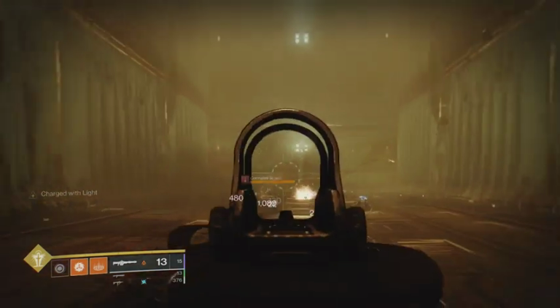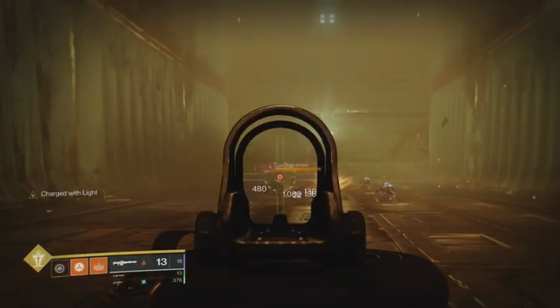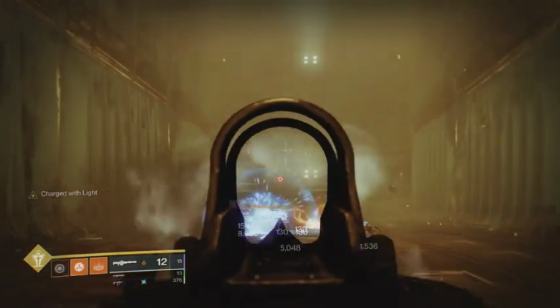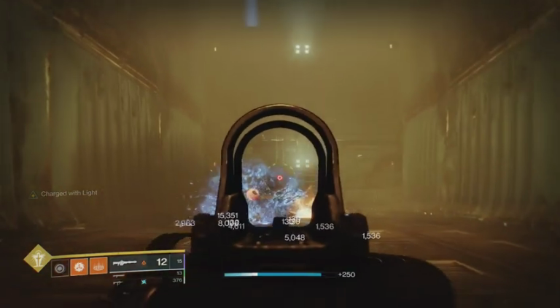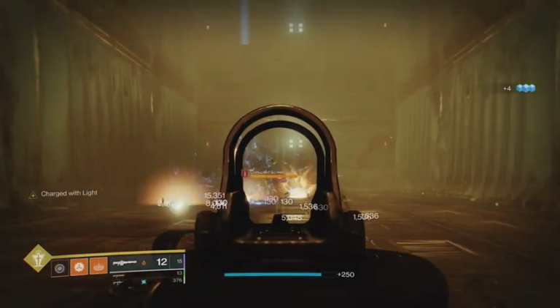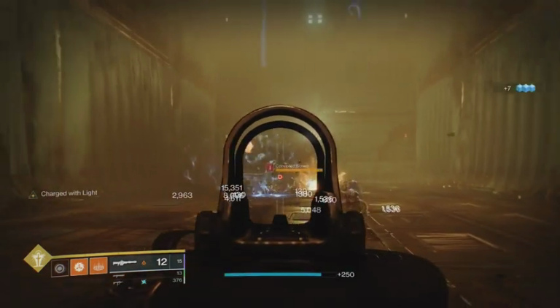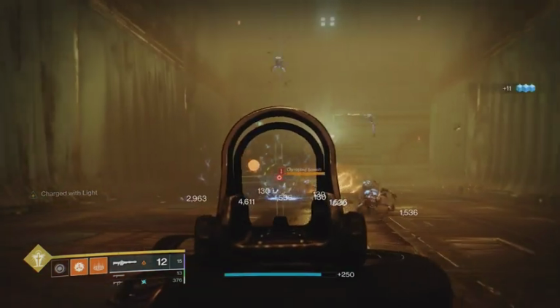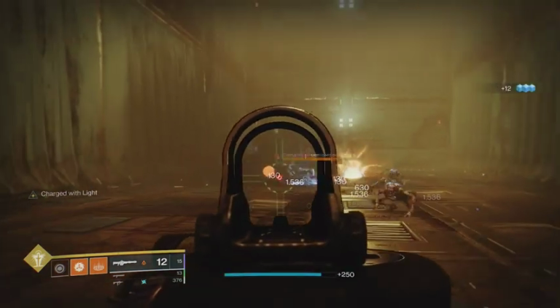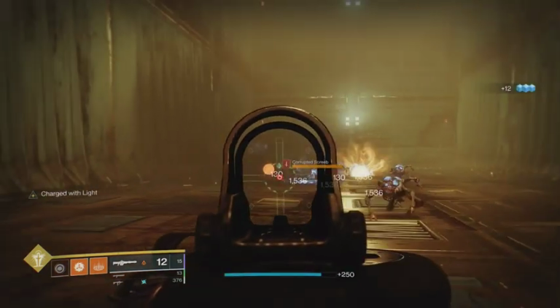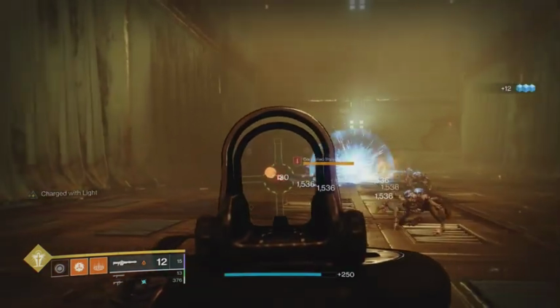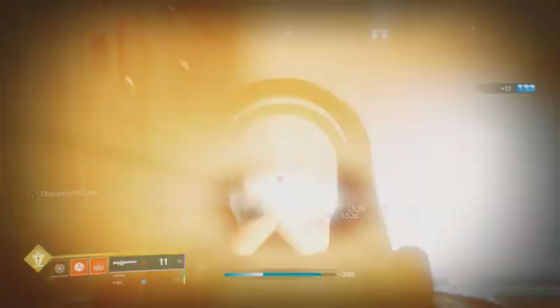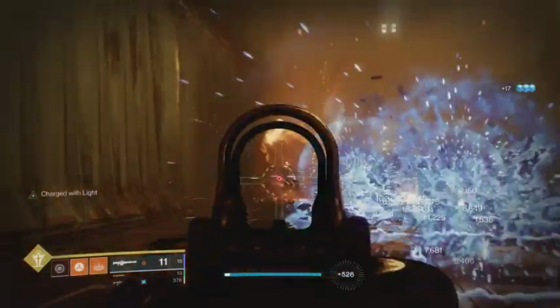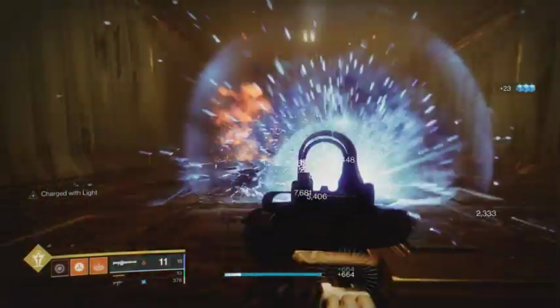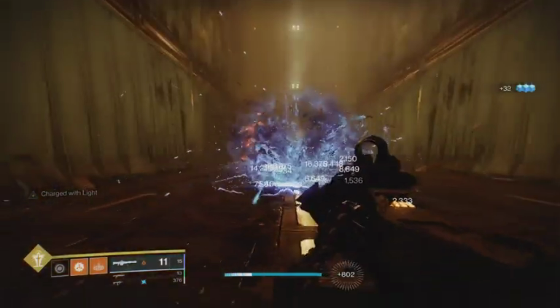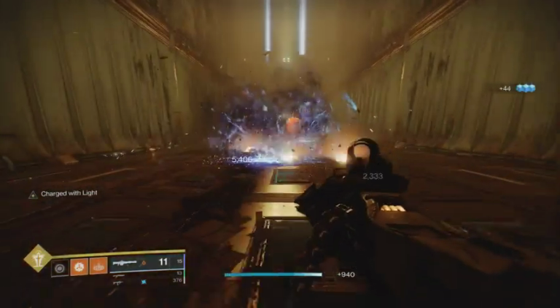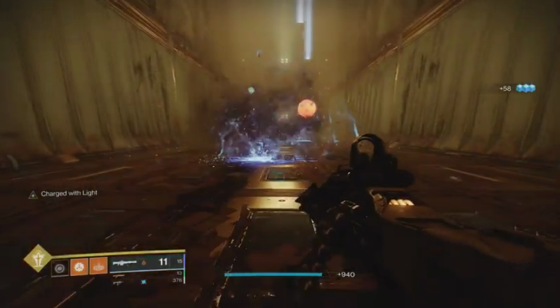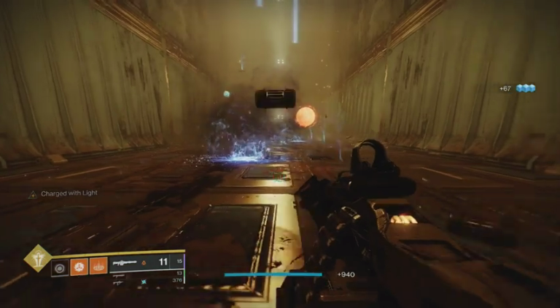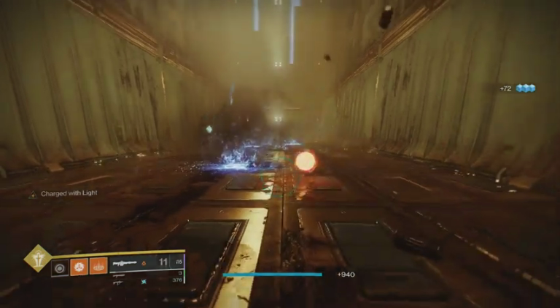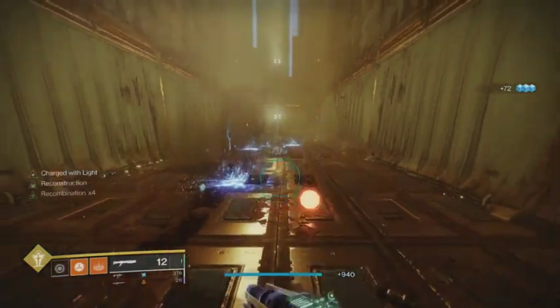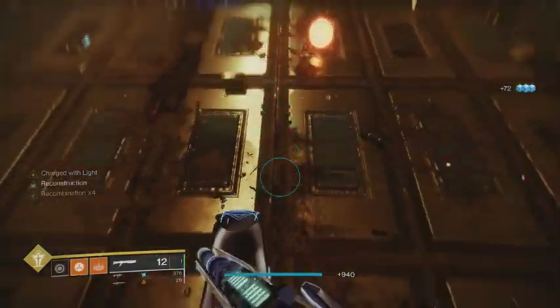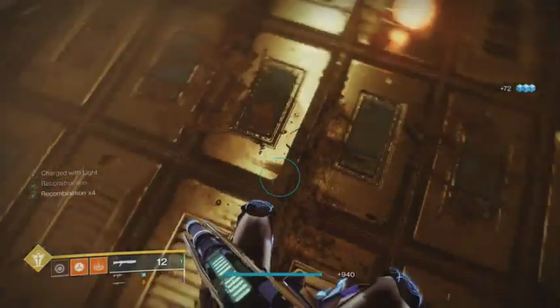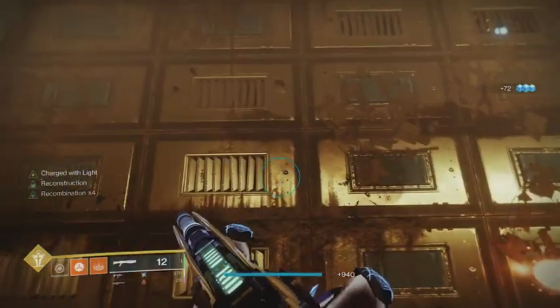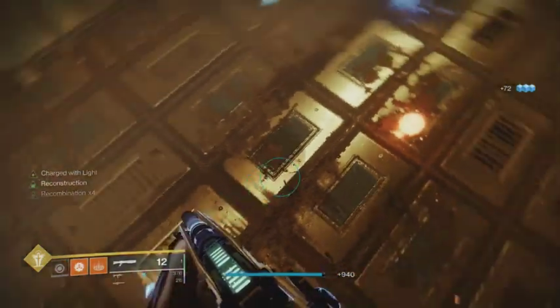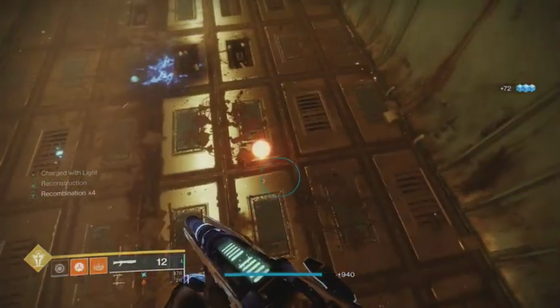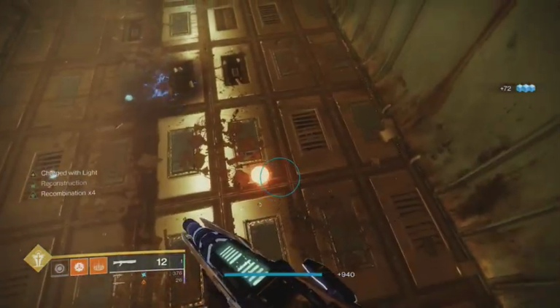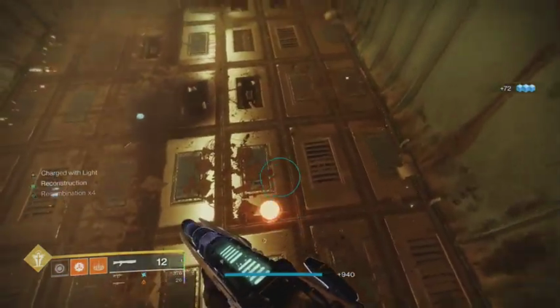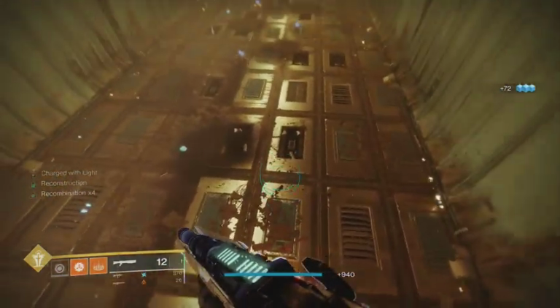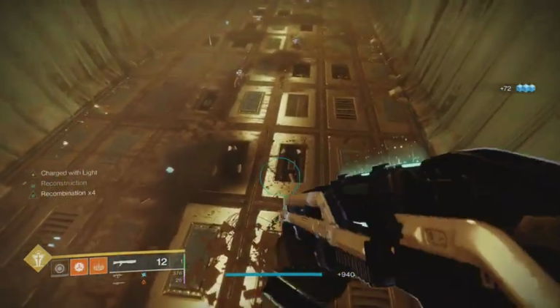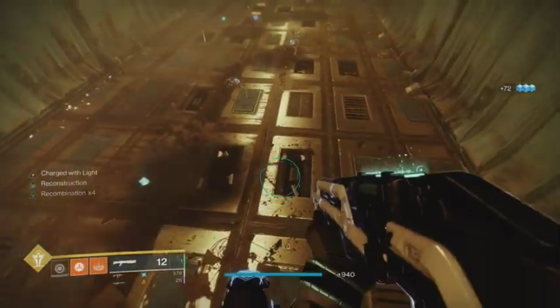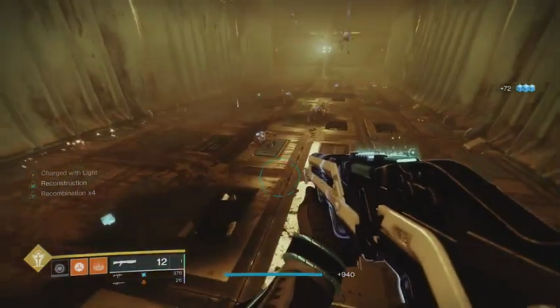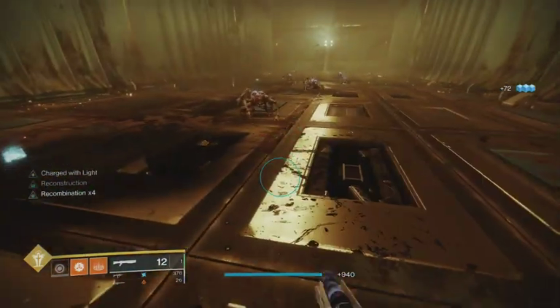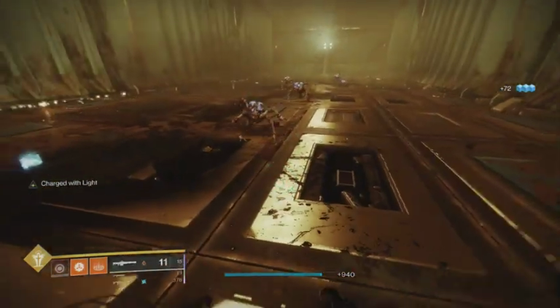During these first few rooms, just take it slow and don't let the Screbes get you. Feel free to use your Xenophage ammo or whatever heavy you have to quickly get rid of any and all adds.